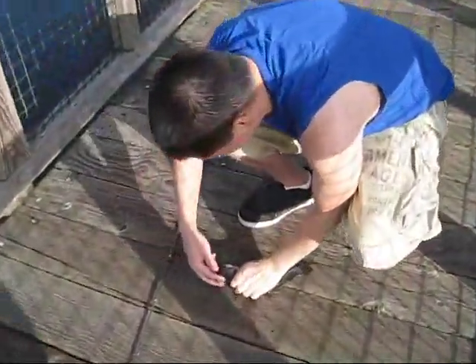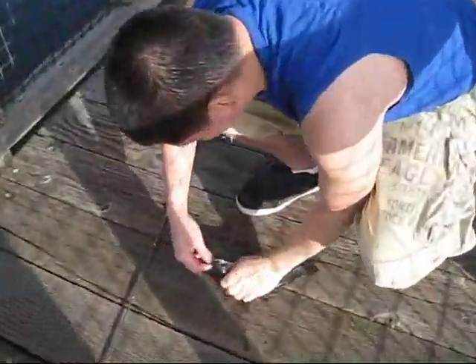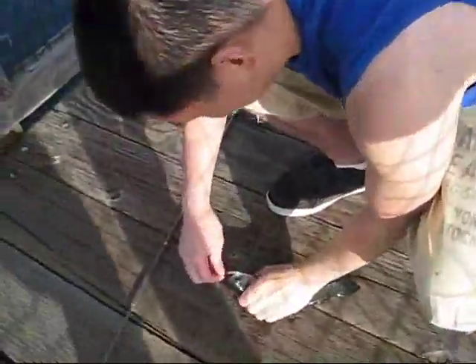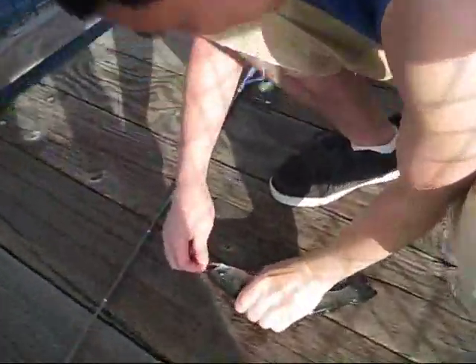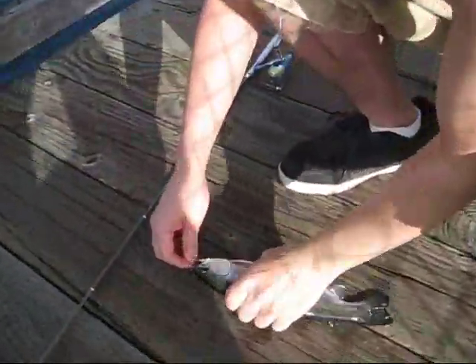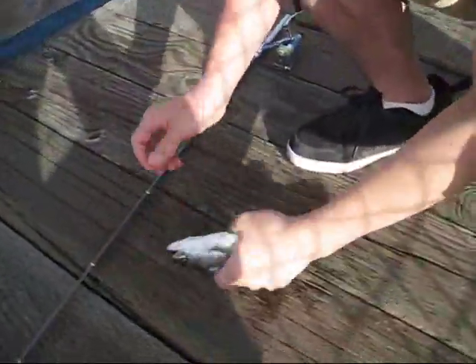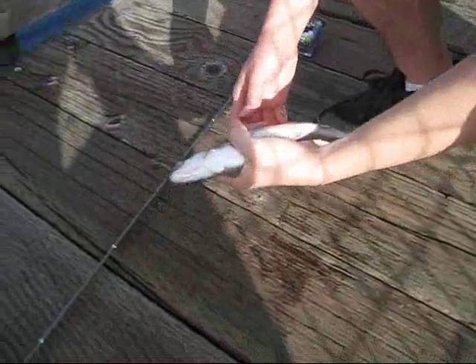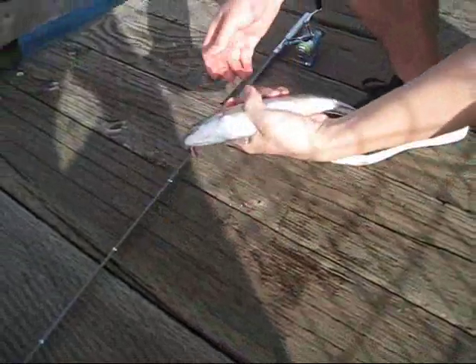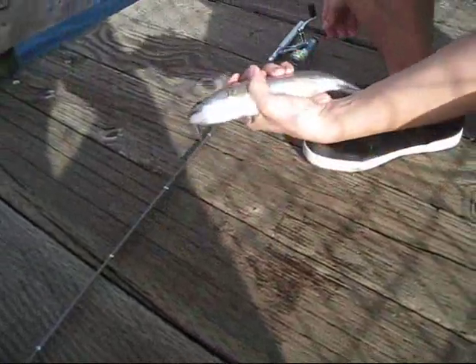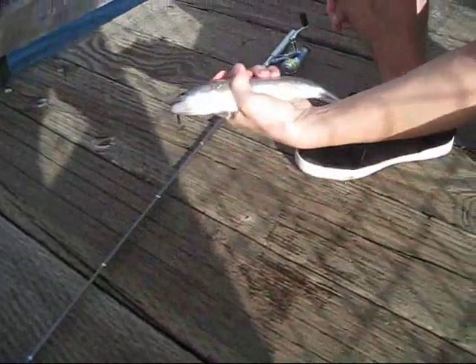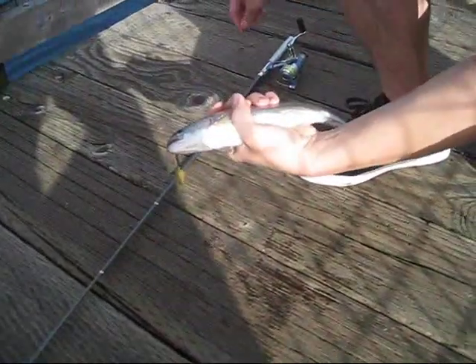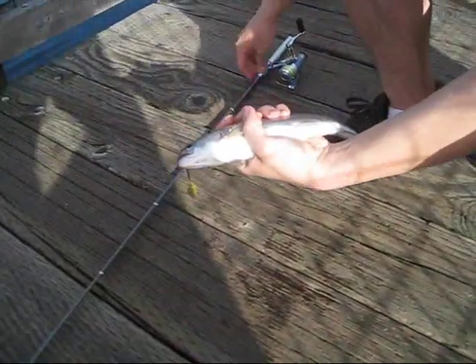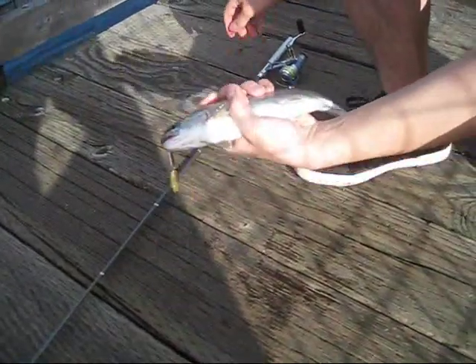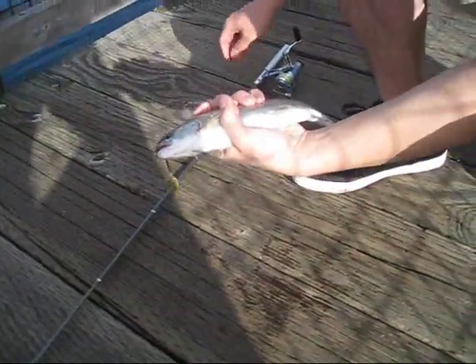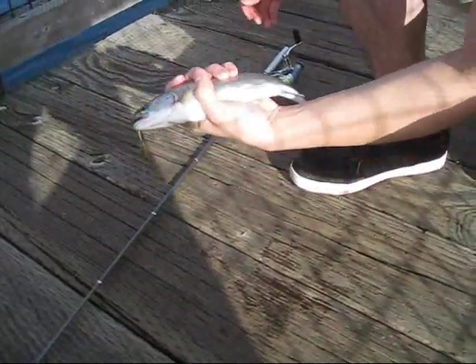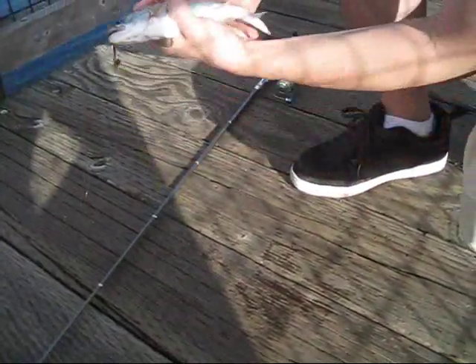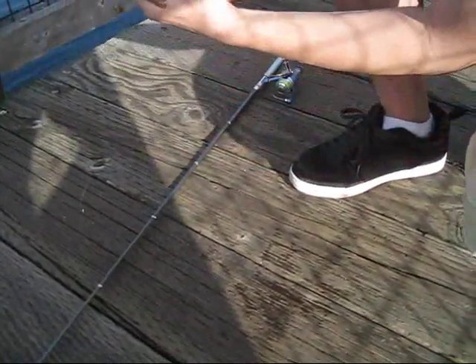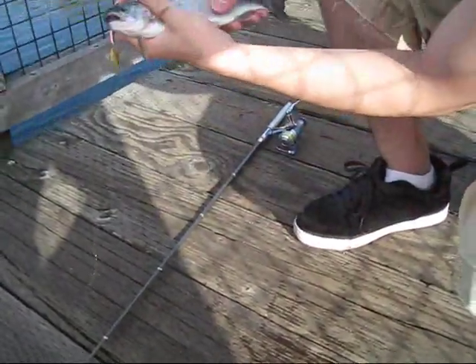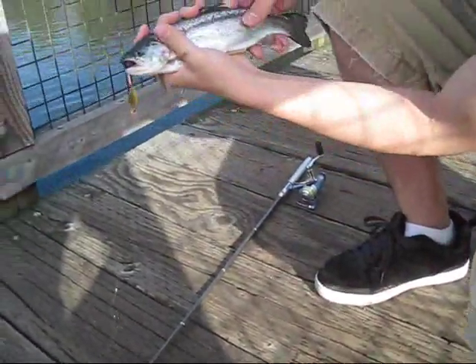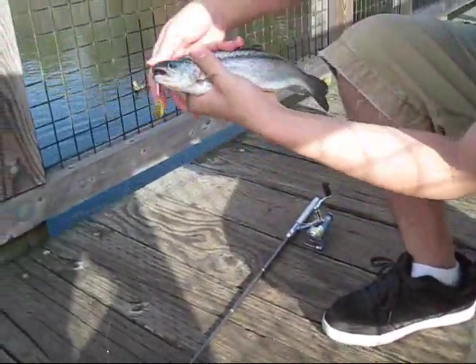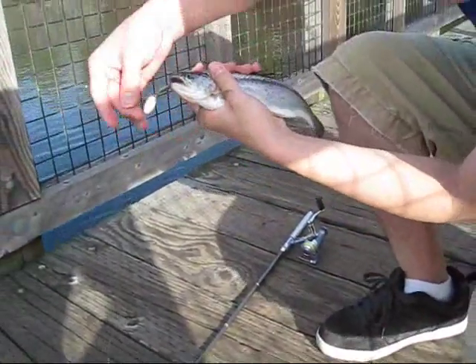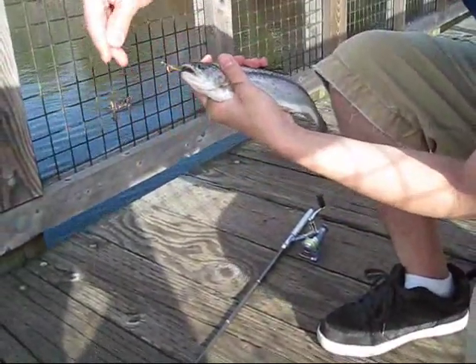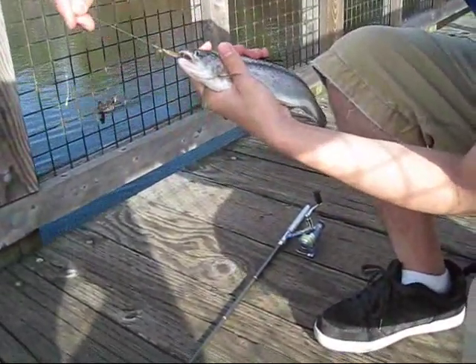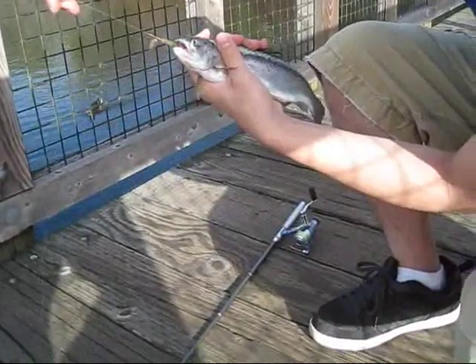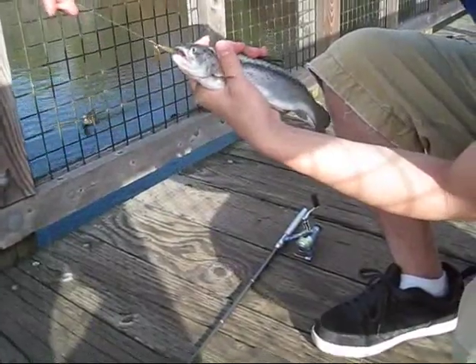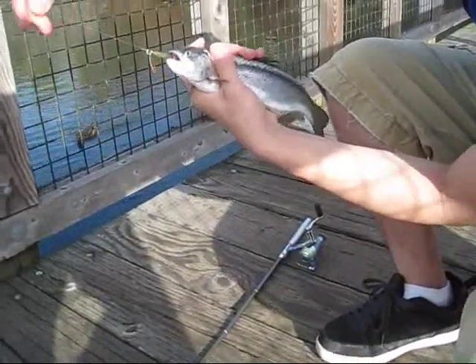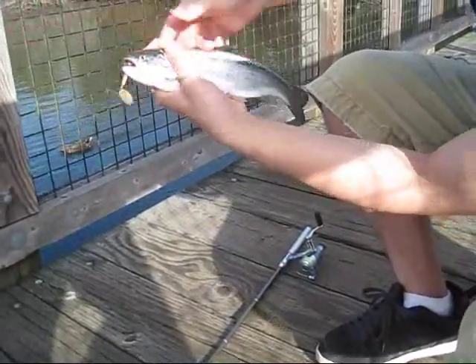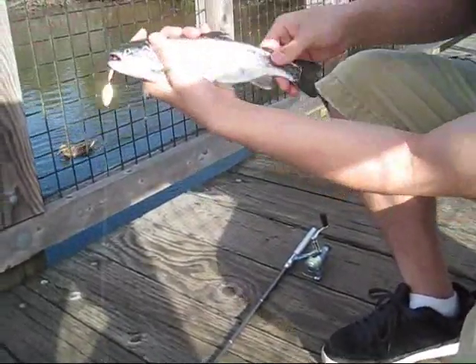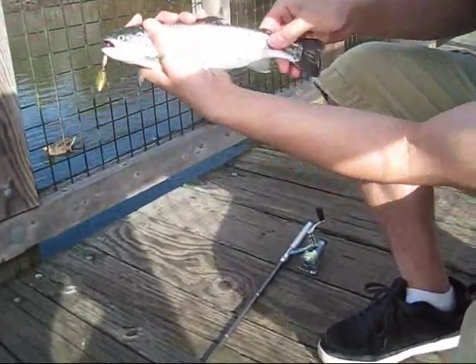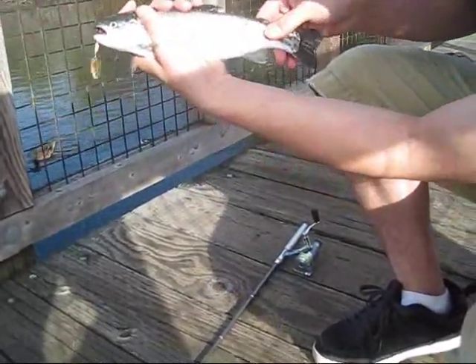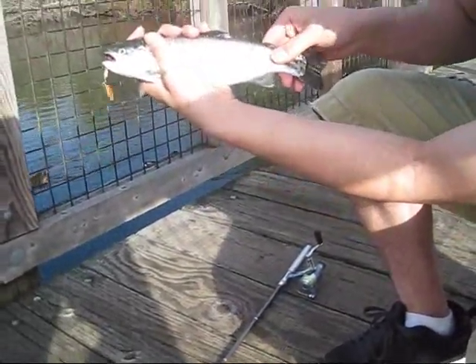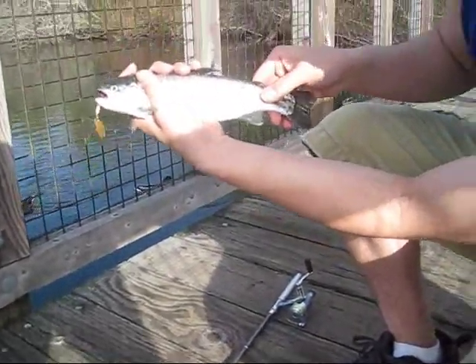We've got a nice little Rainbow Trout here, fishing with the Pen Rod Extreme MX-15 All Aluminum Combo. We're using a little Rooster Tails. It's a nice fish right there.